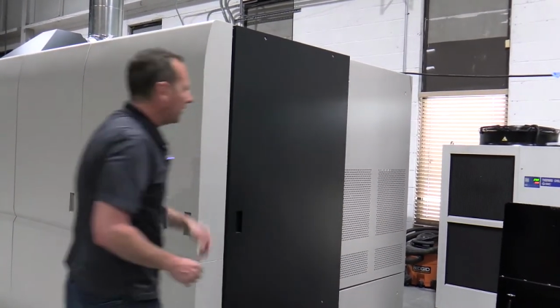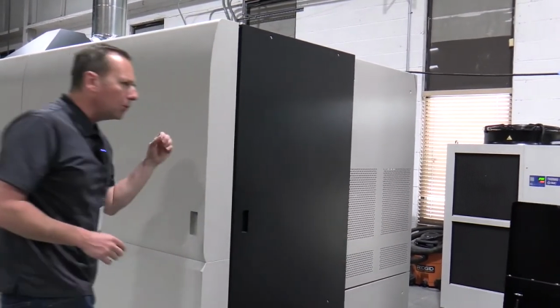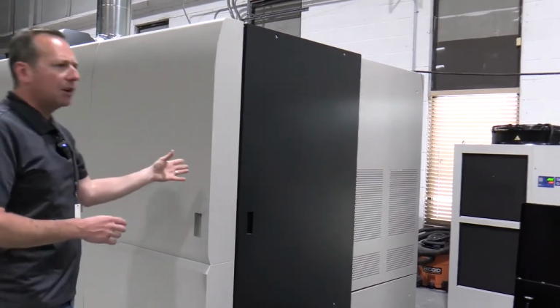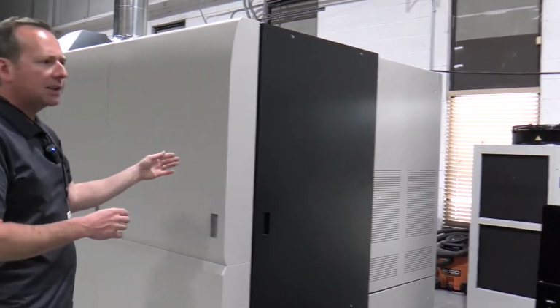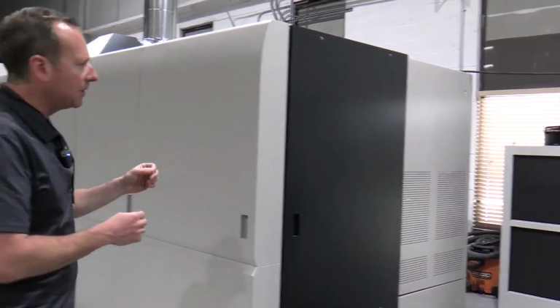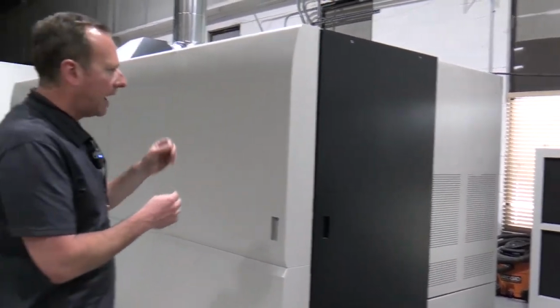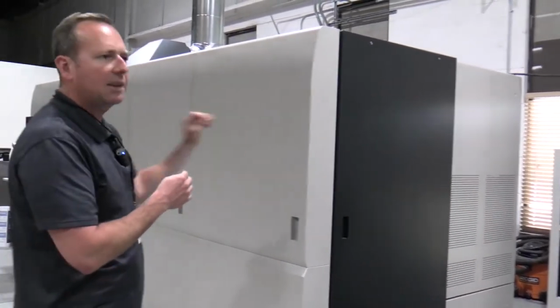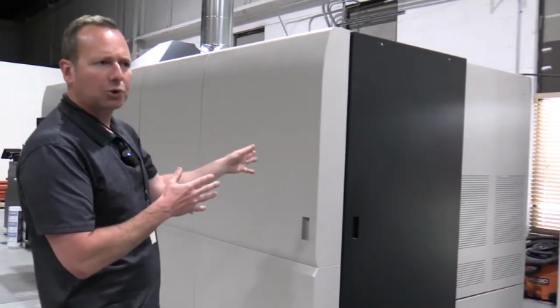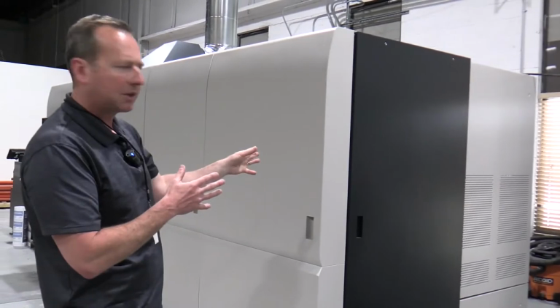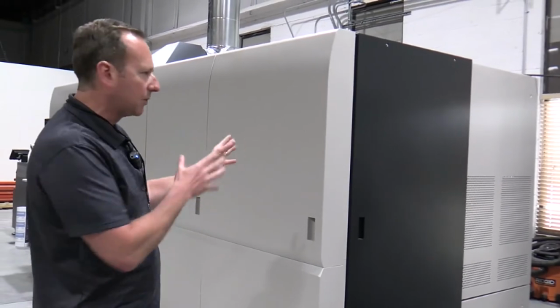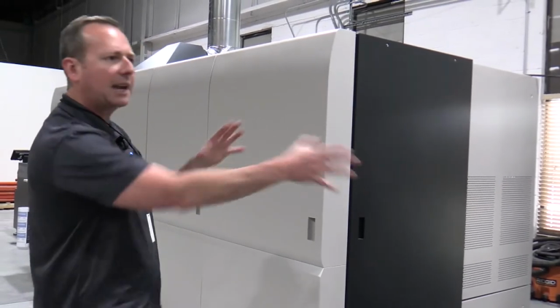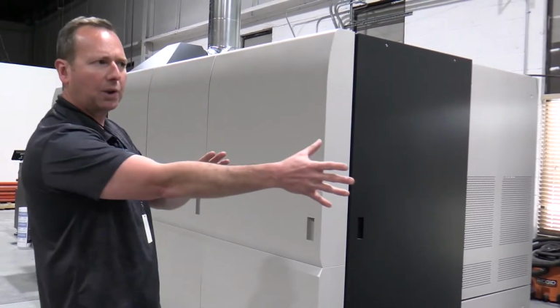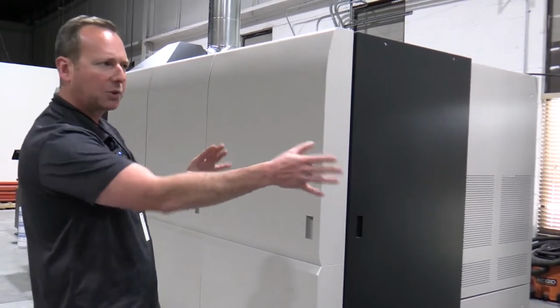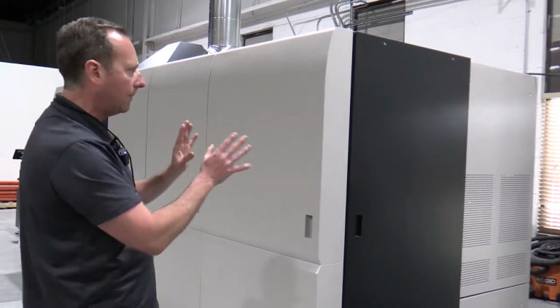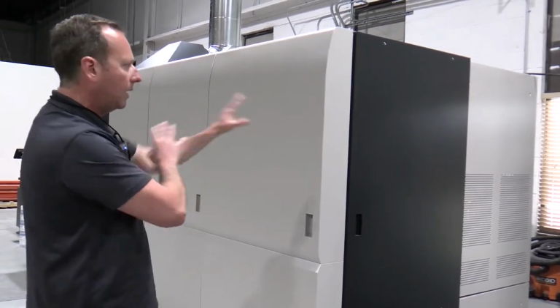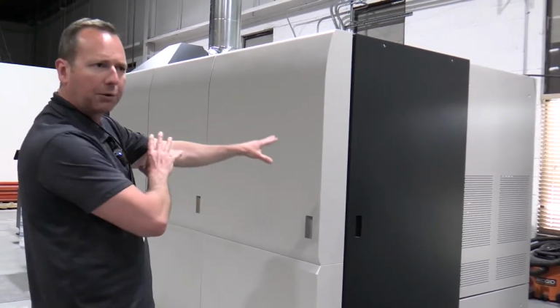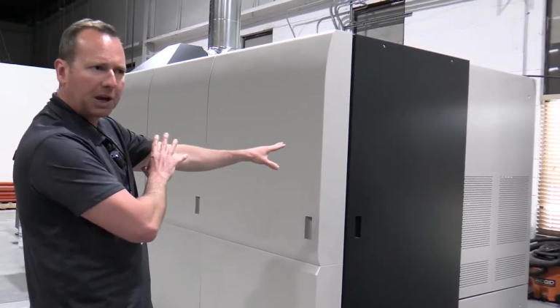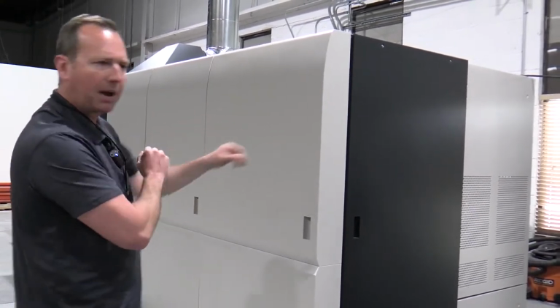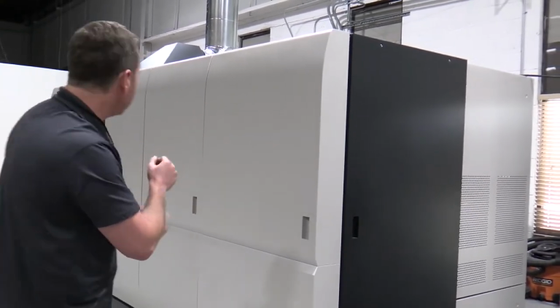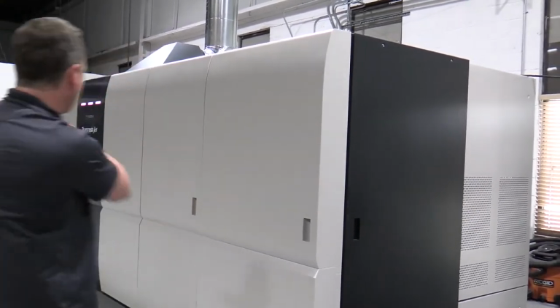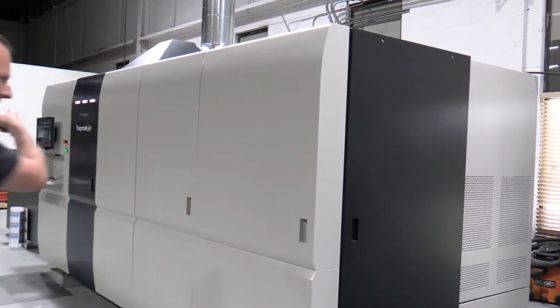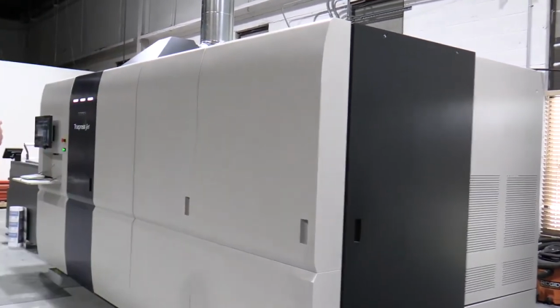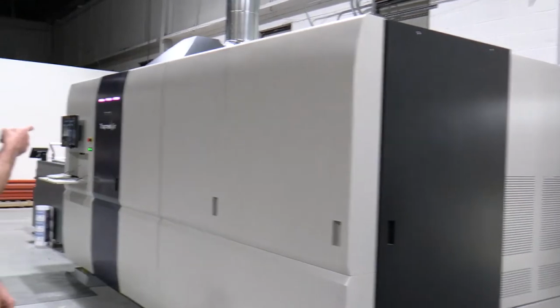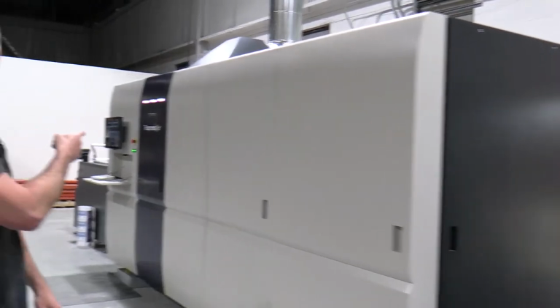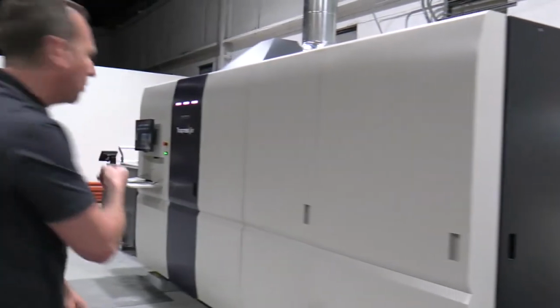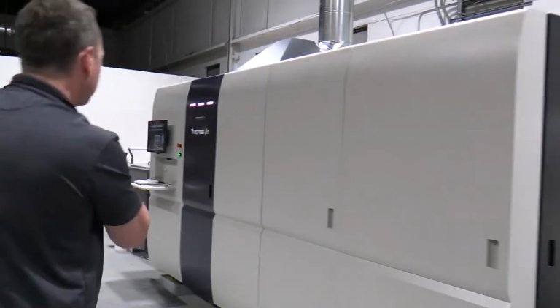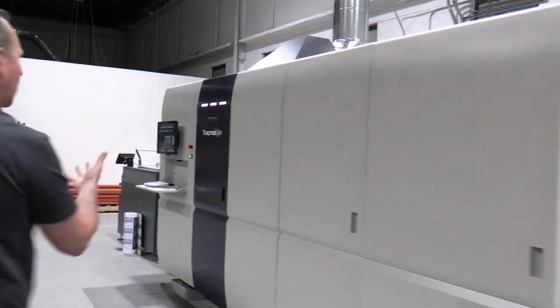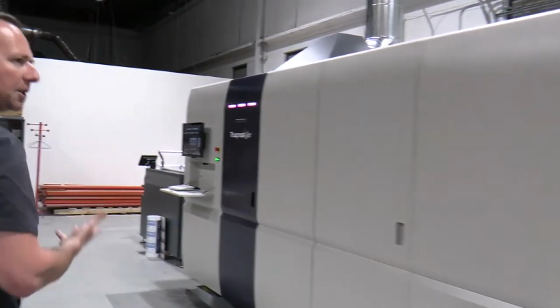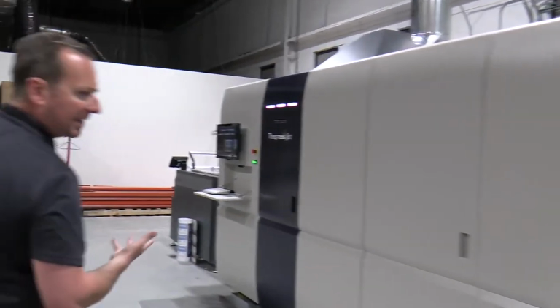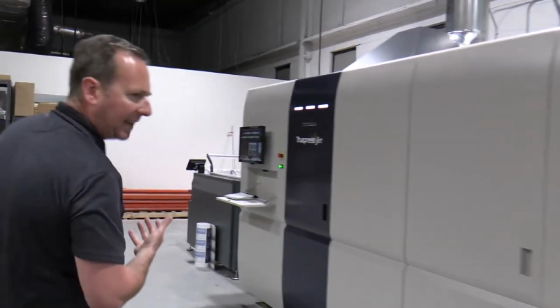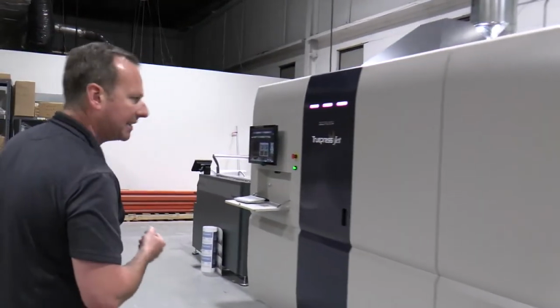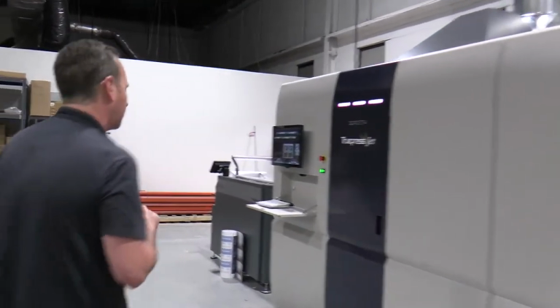Engine two's steering systems and nozzle shift systems are identical to engine one. They're all rear justified, so we can walk down to the end of printer two to look at how it's maintaining data integrity.